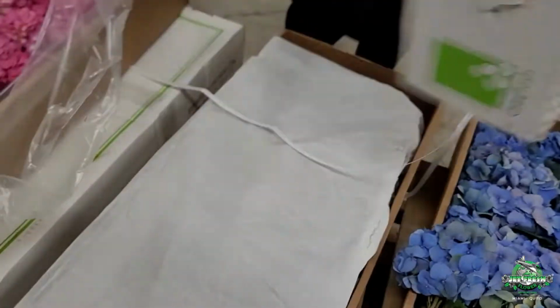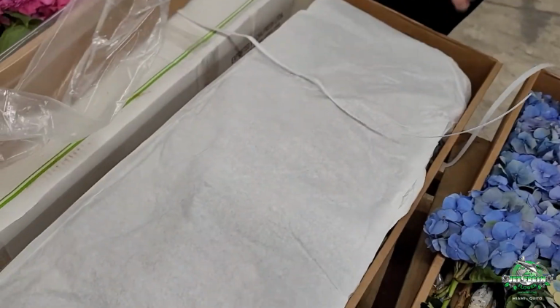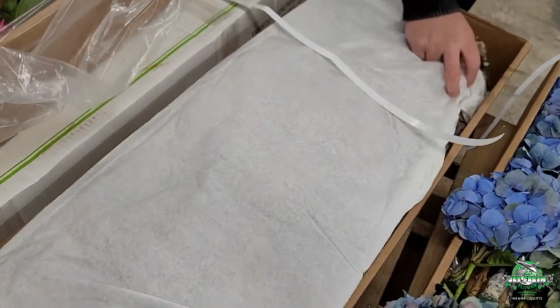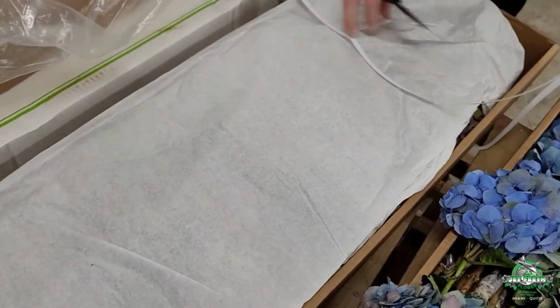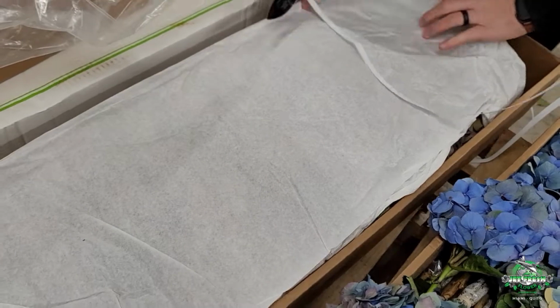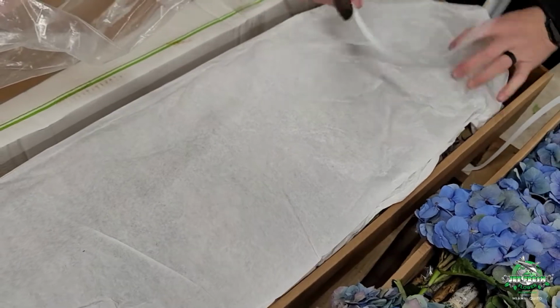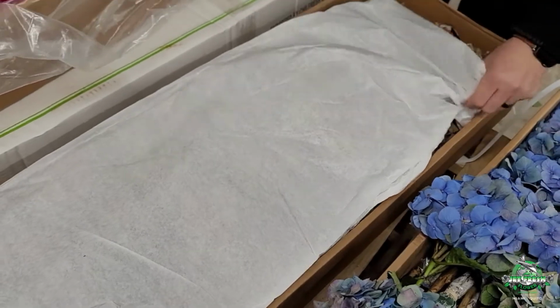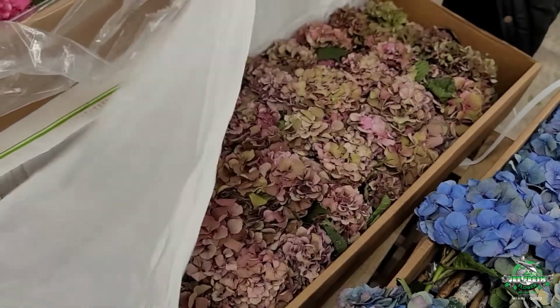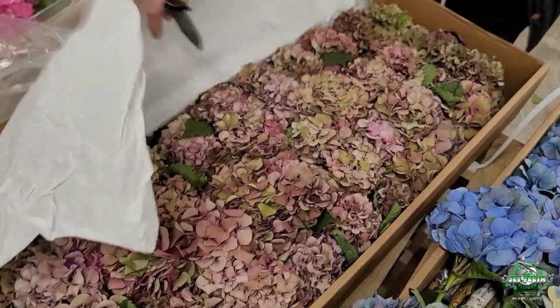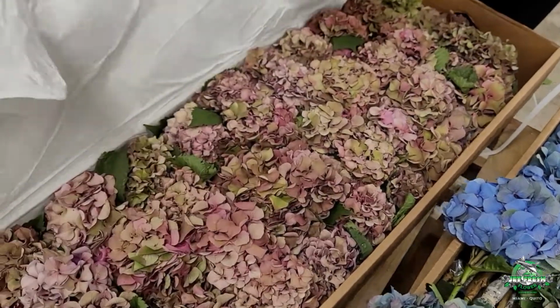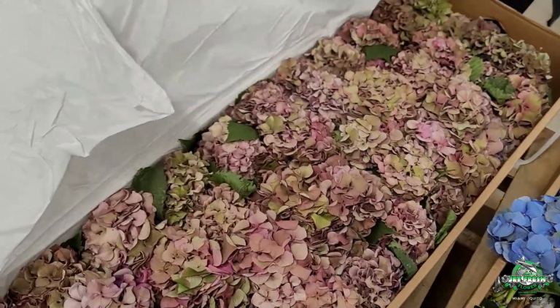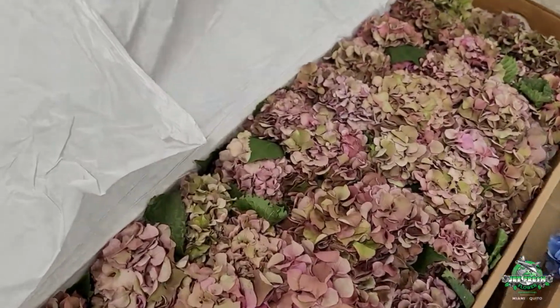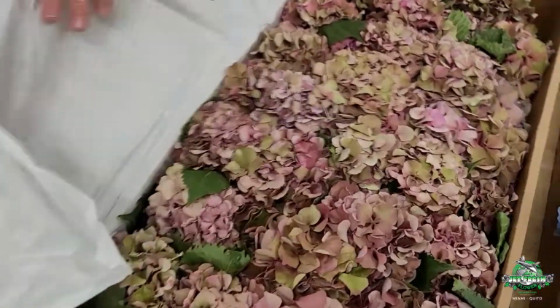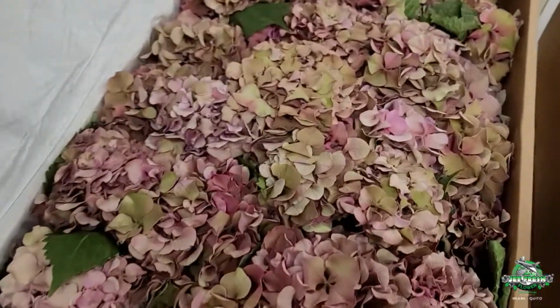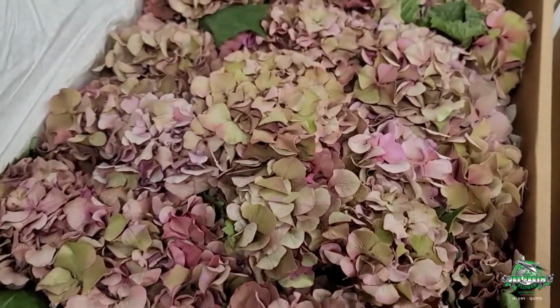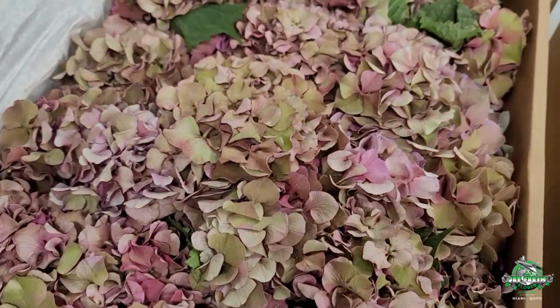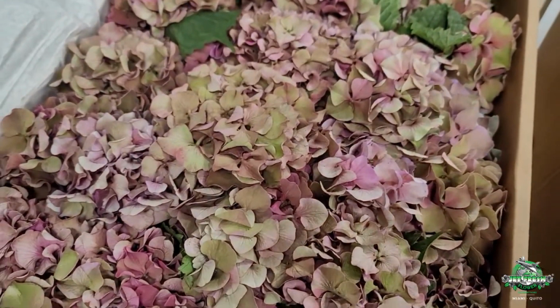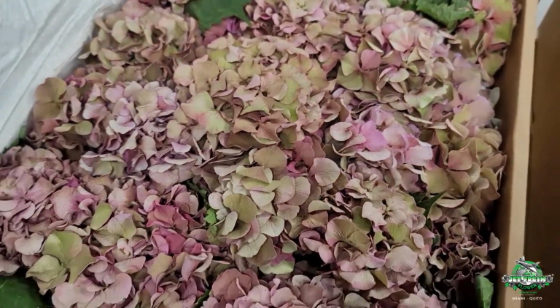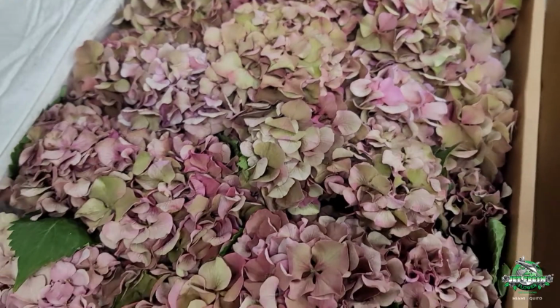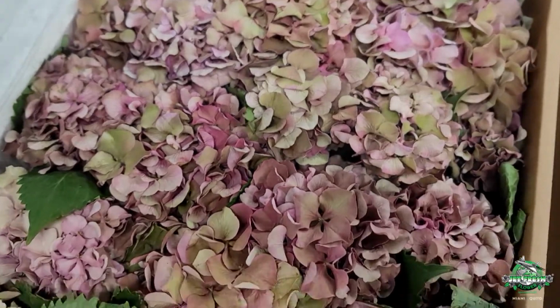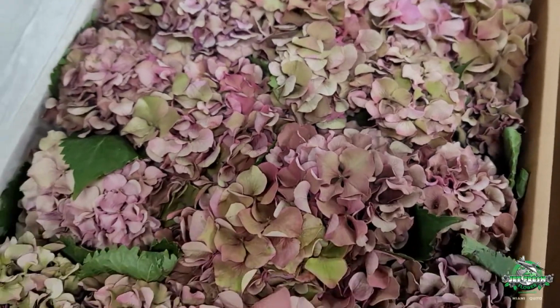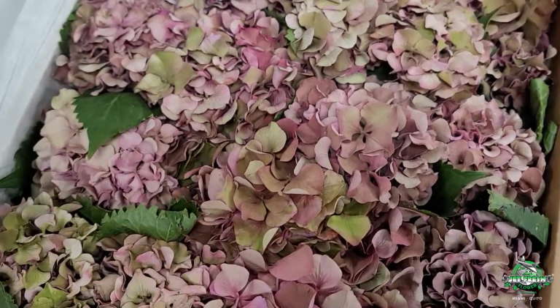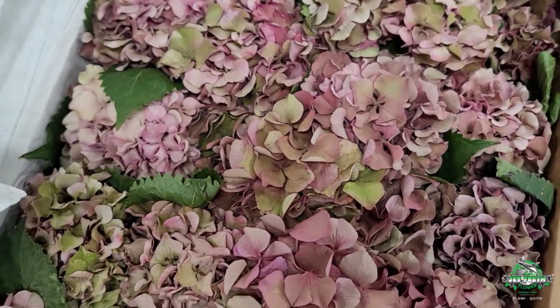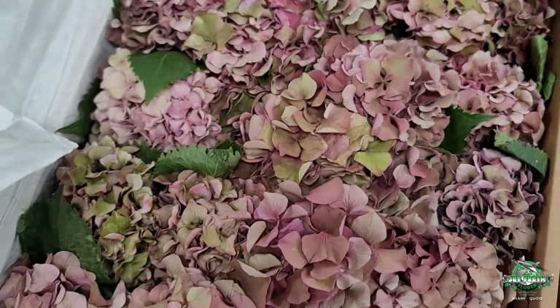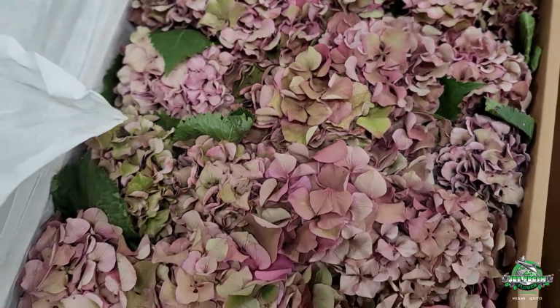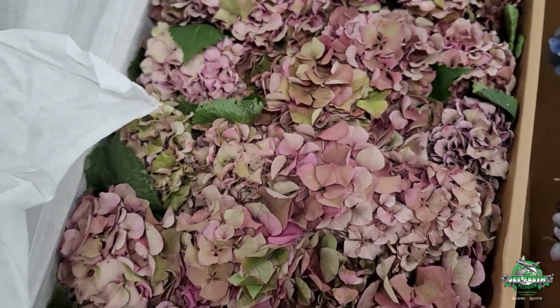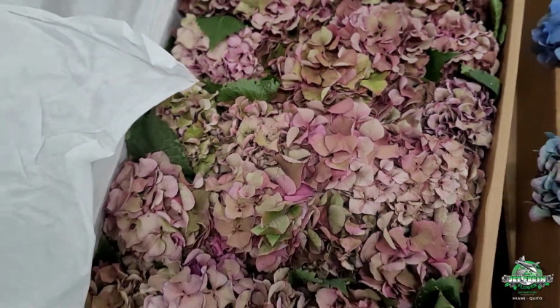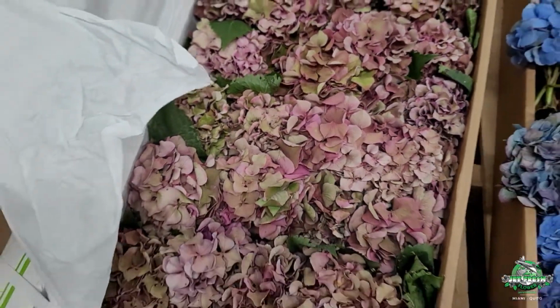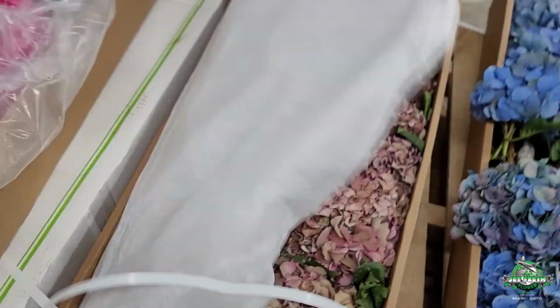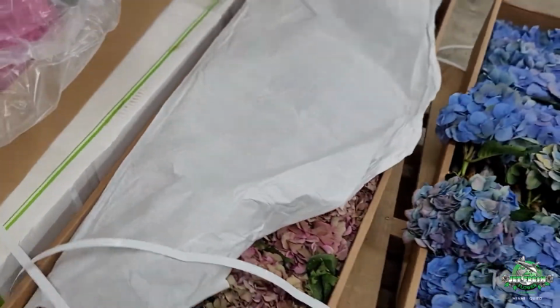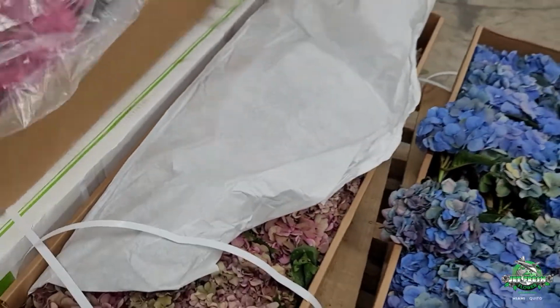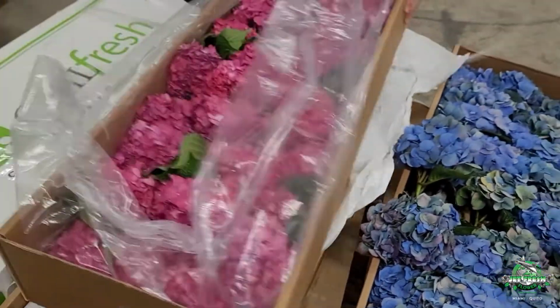Oh, look at this one. I know this one's for Lori already, but I had to show it off before it goes out the door. This is my favorite — look at that. Antique, really, really nice candy stuff.